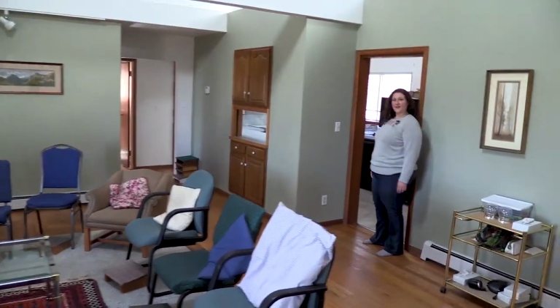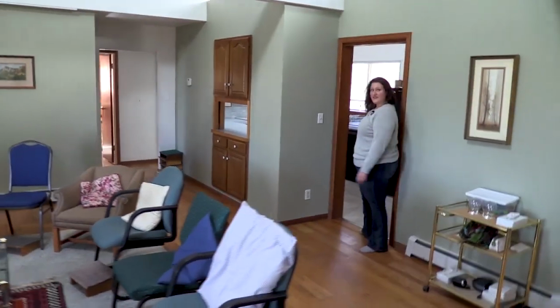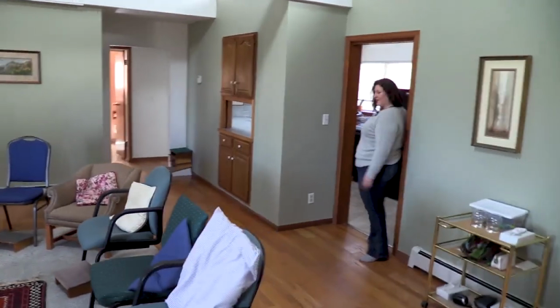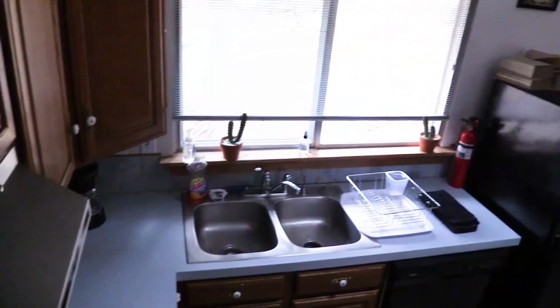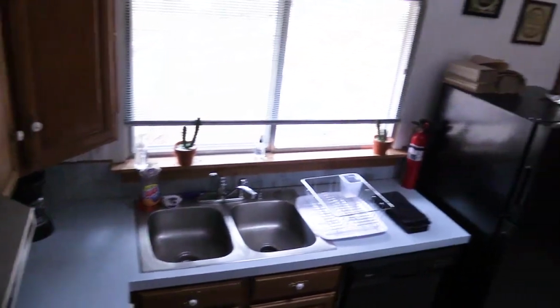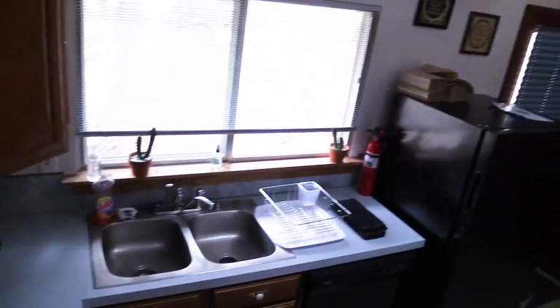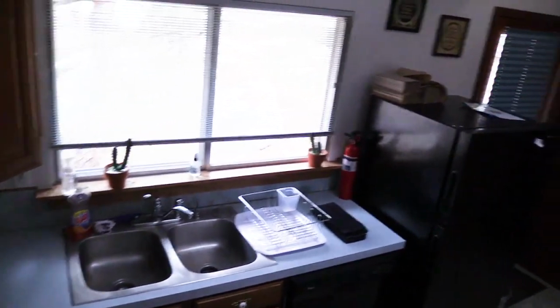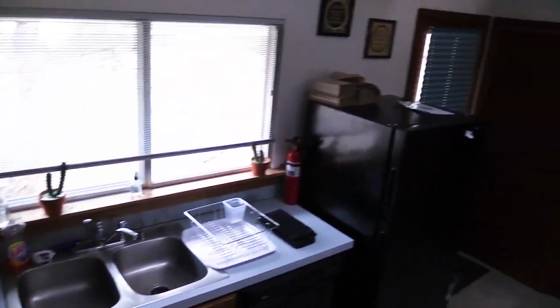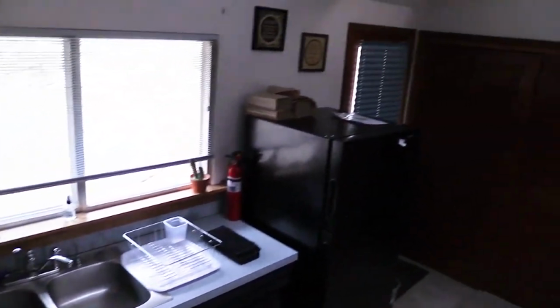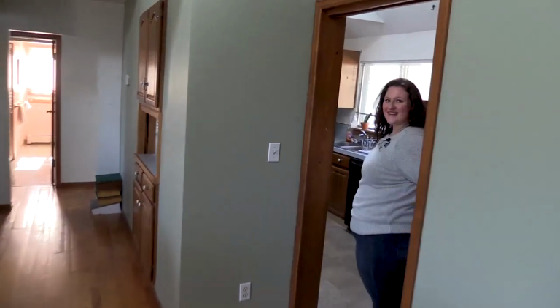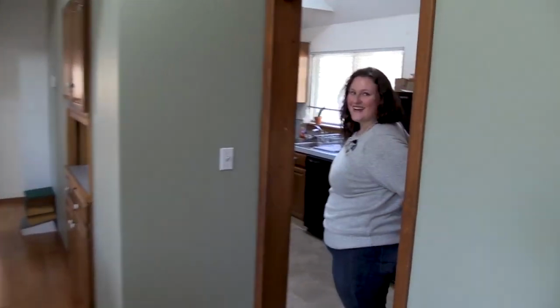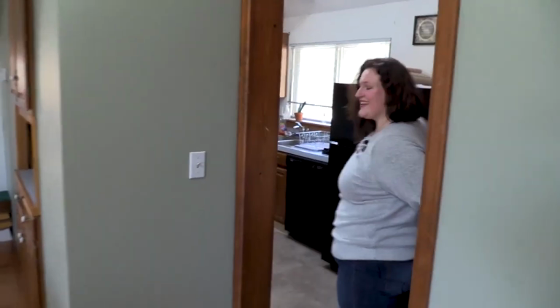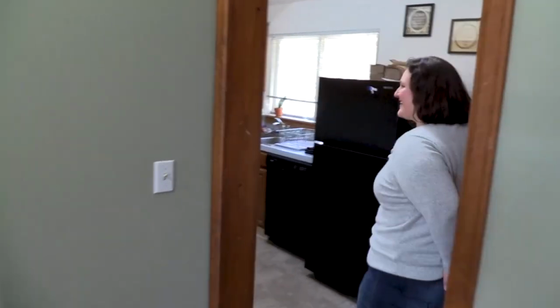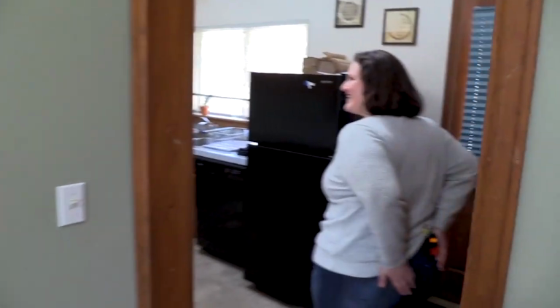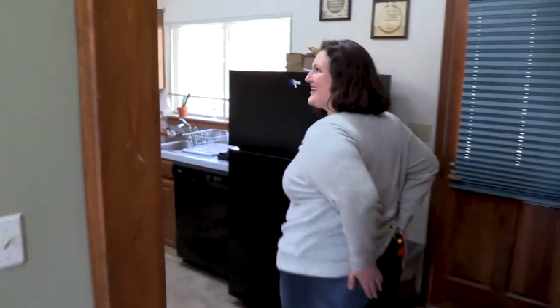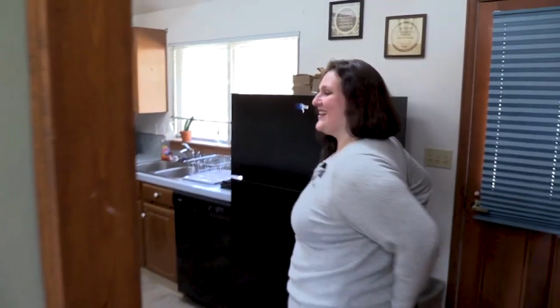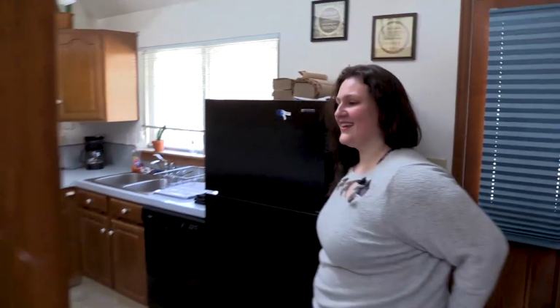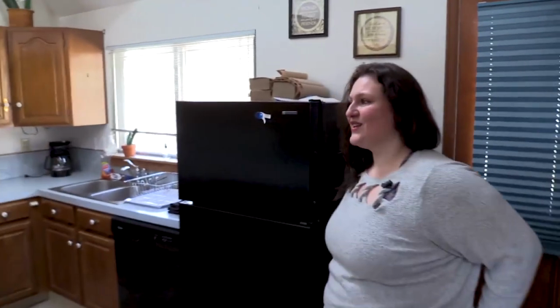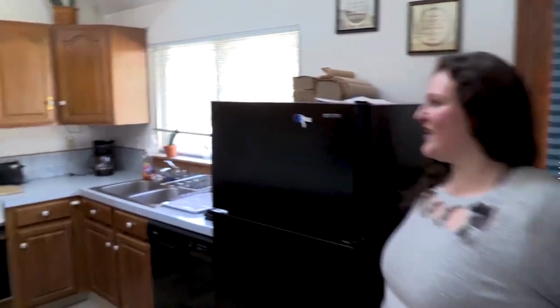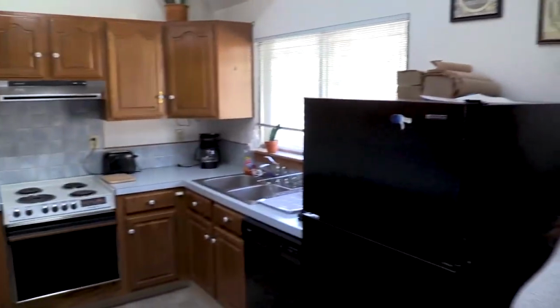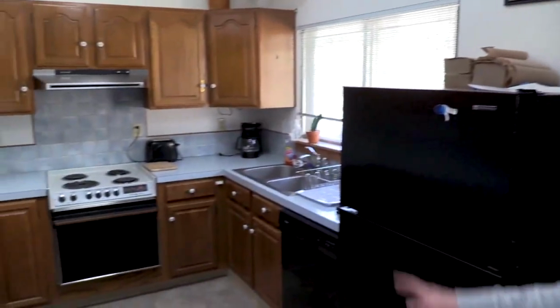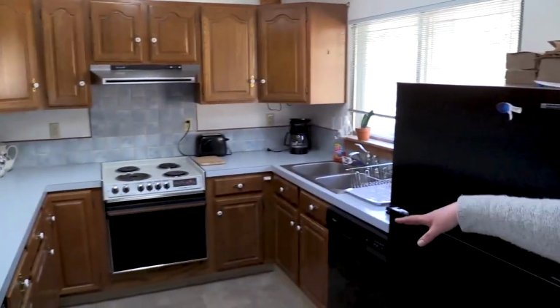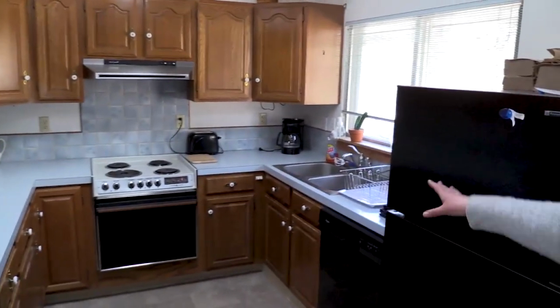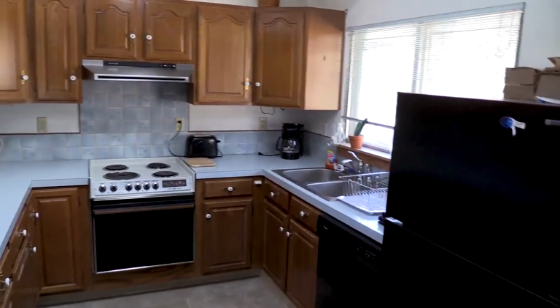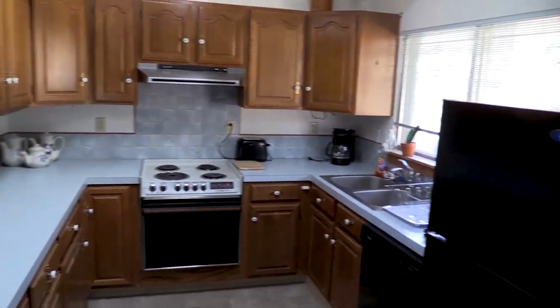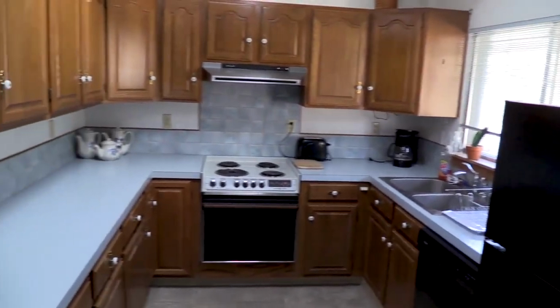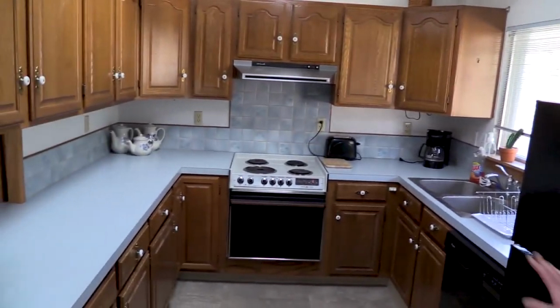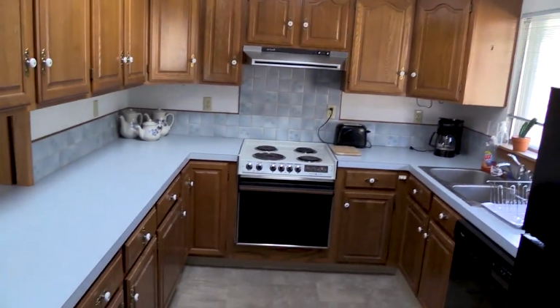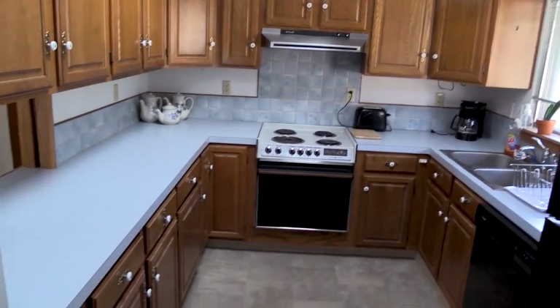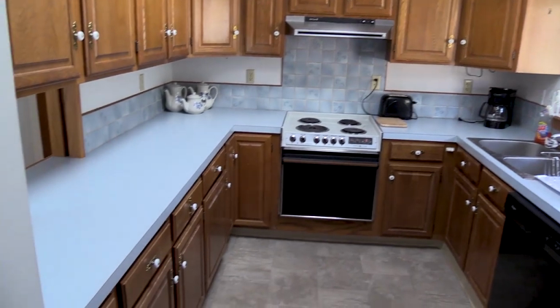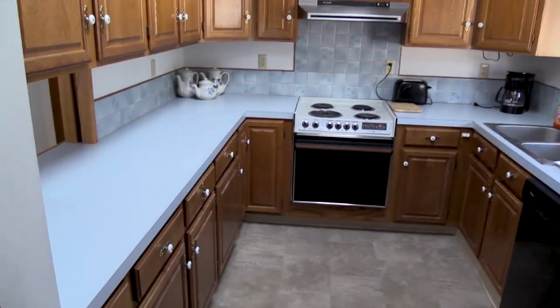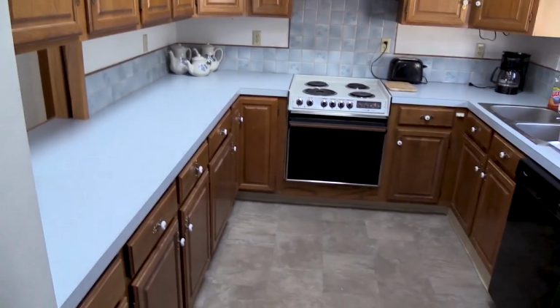Here's the kitchen space. The kitchen has full accommodations — refrigerator and stove, and lots of cabinet space.